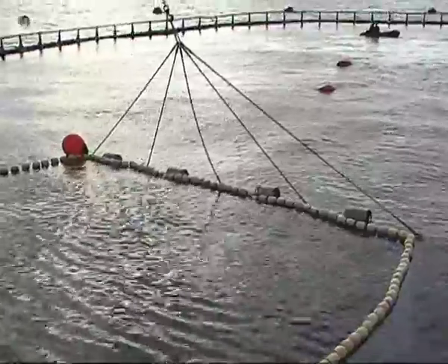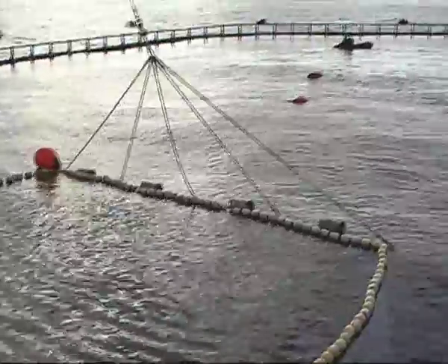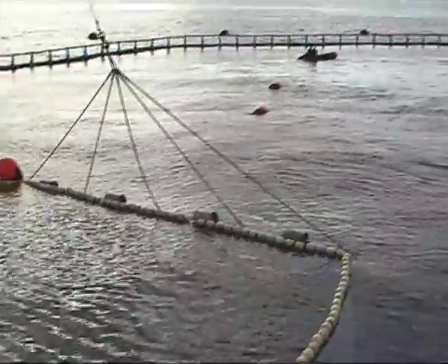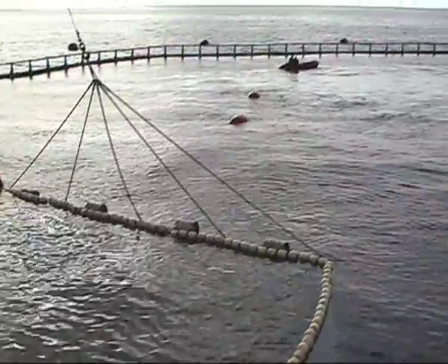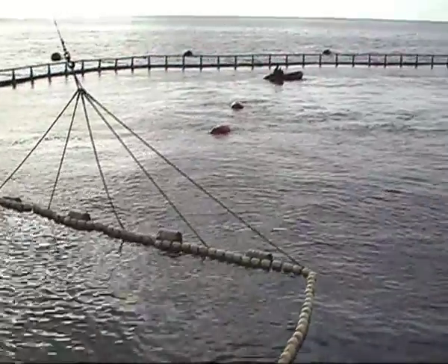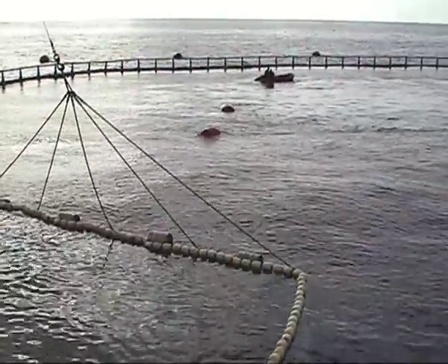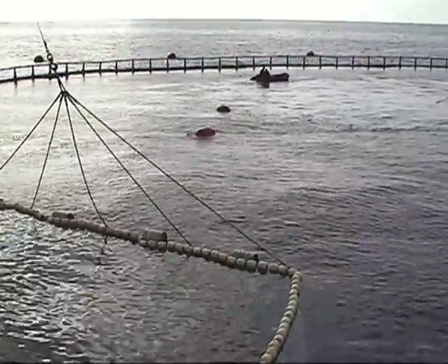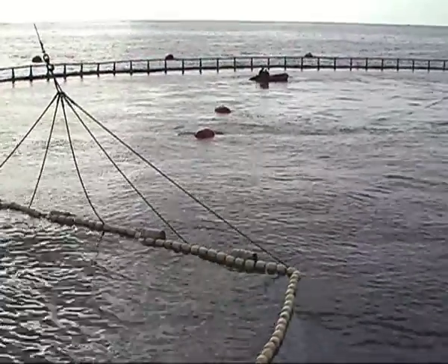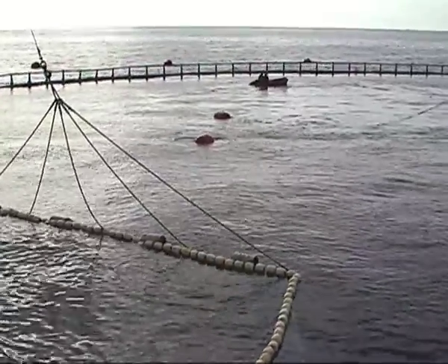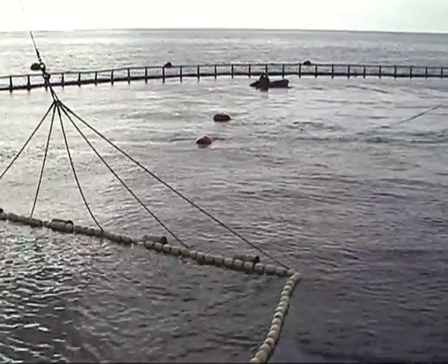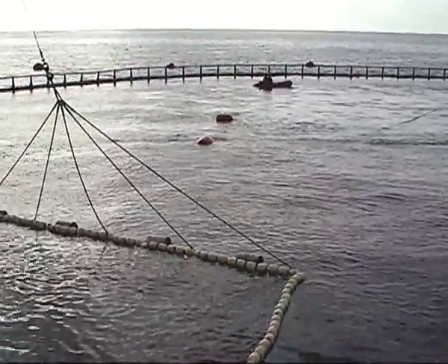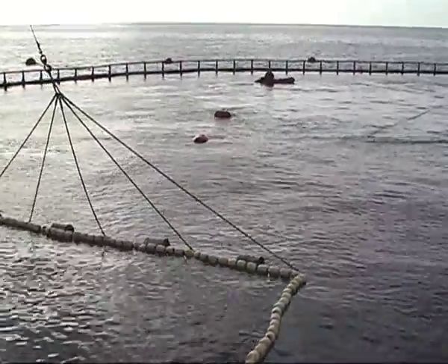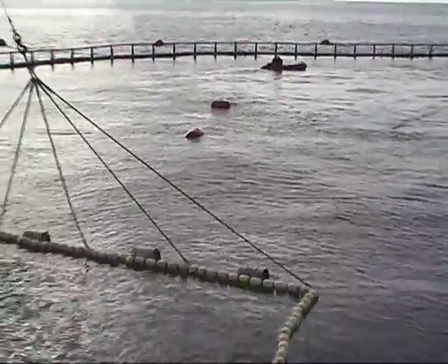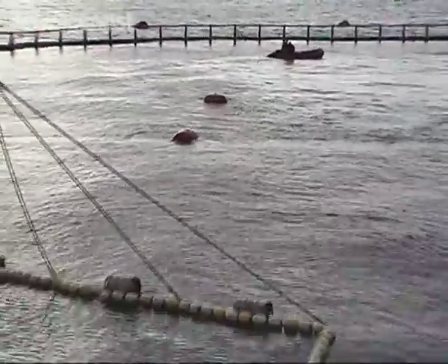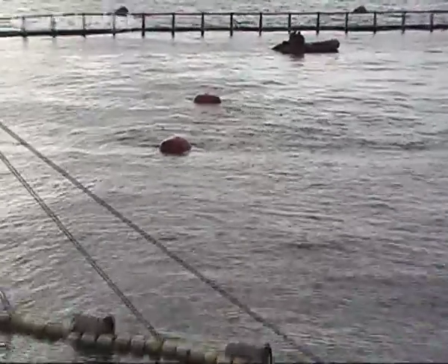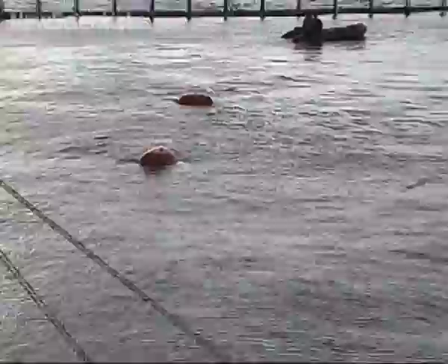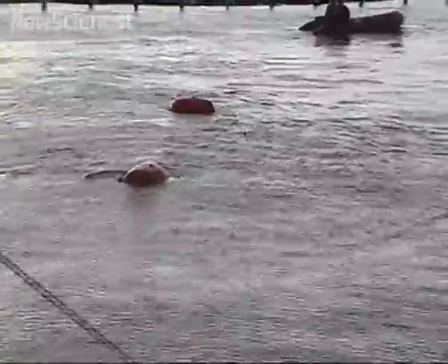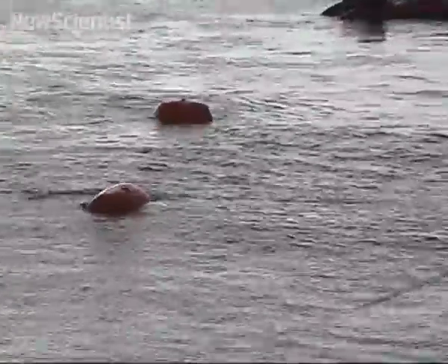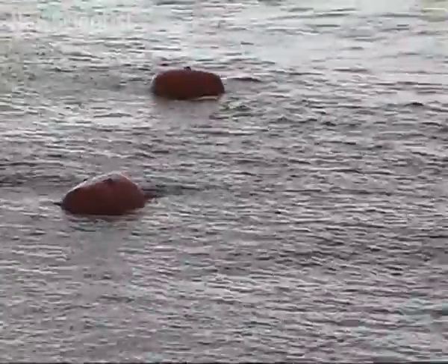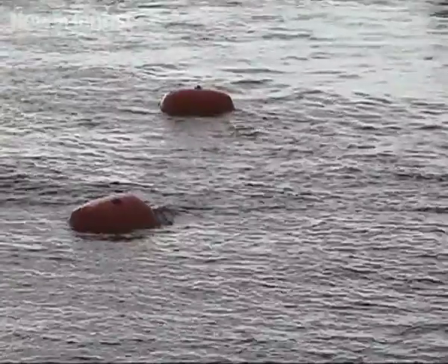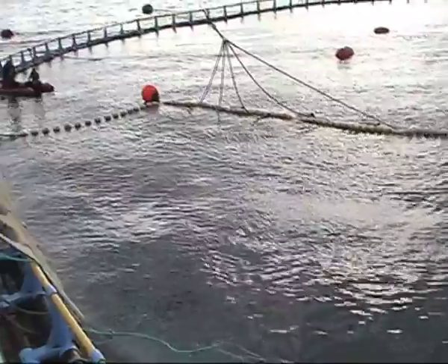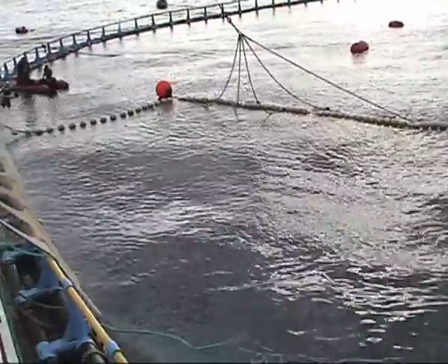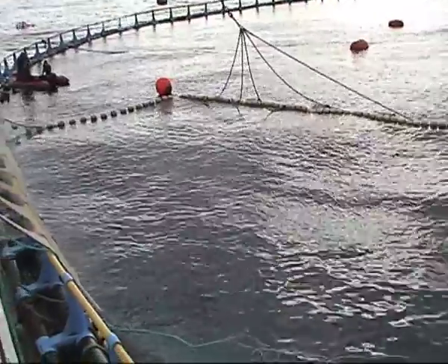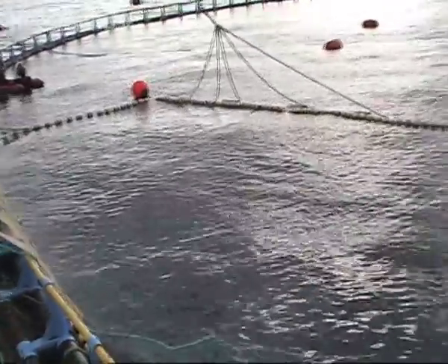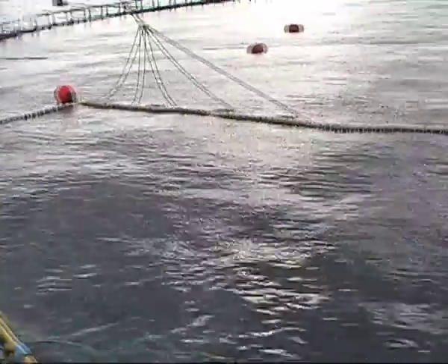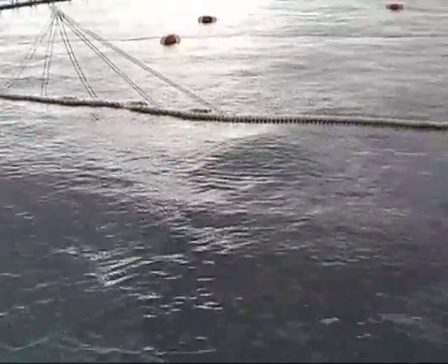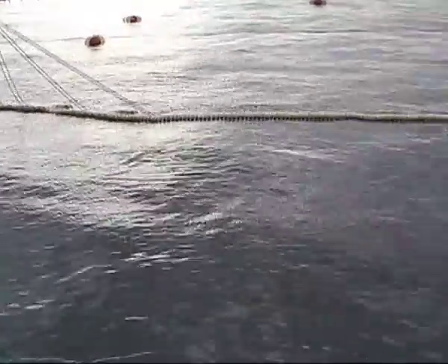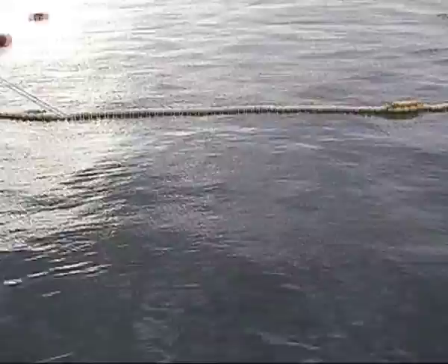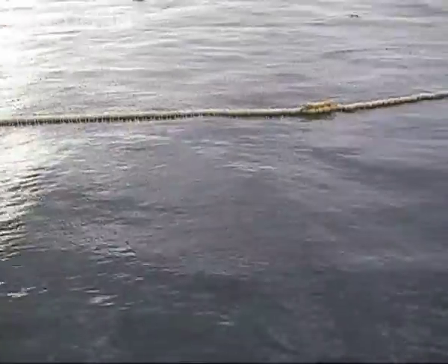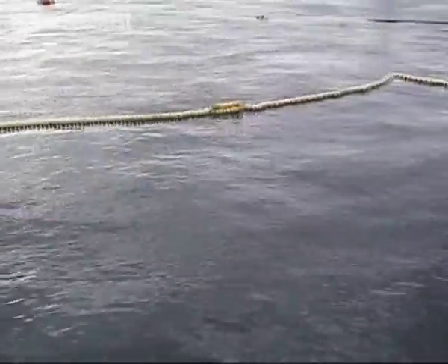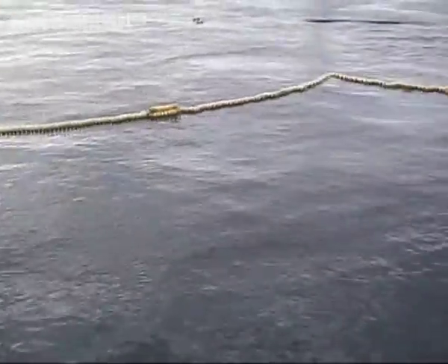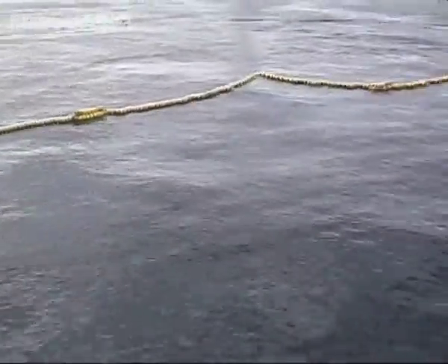Findings showed that nearly 60% of tuna in the mid-Atlantic came from the Mediterranean and the rest from the Gulf of Mexico, meaning that numbers of western bluefin might be overestimated.